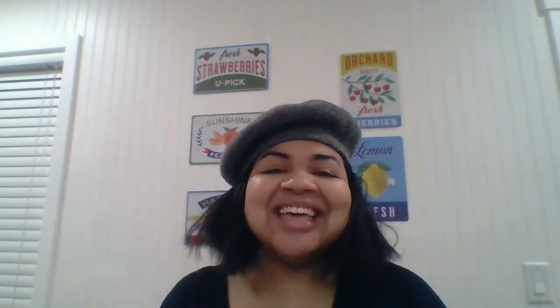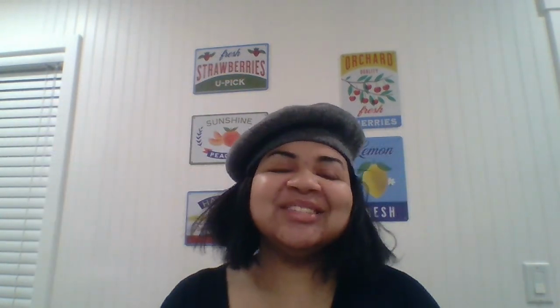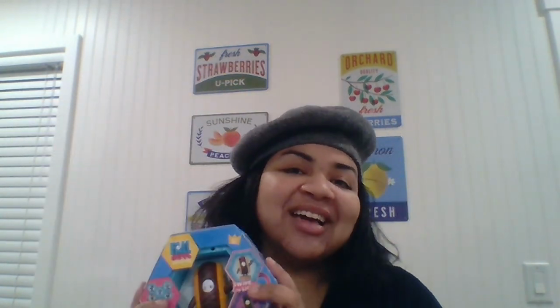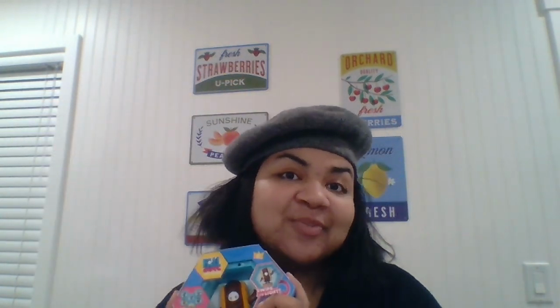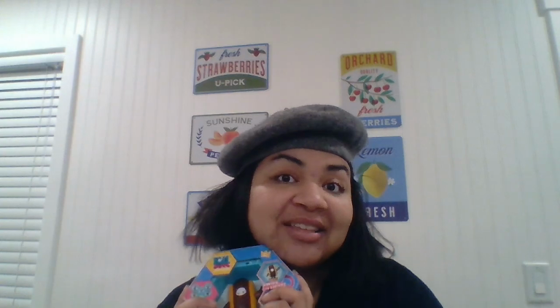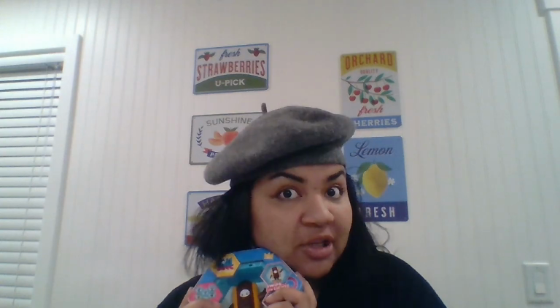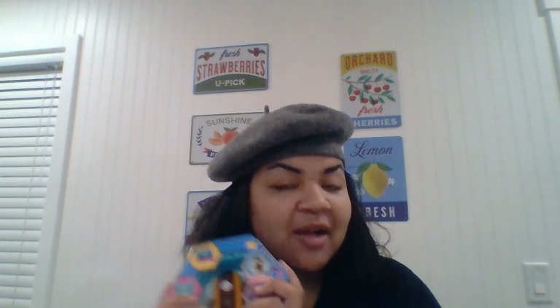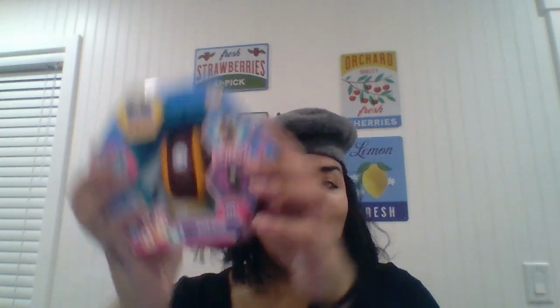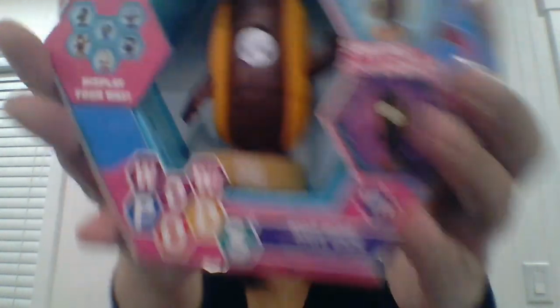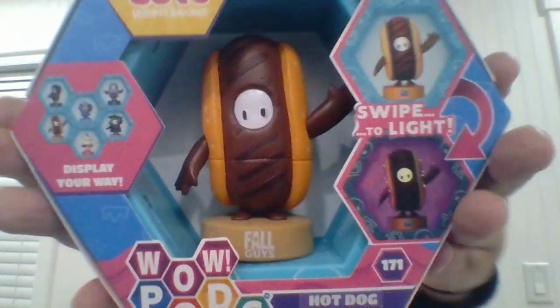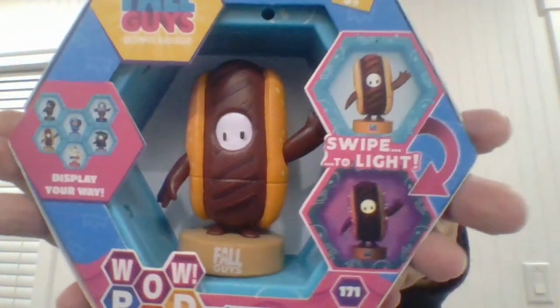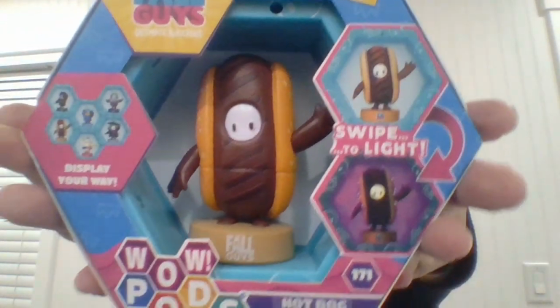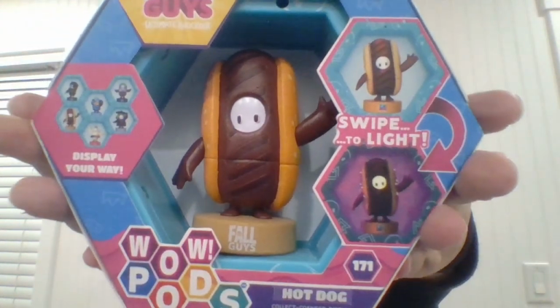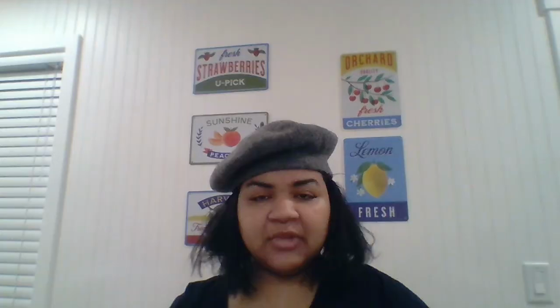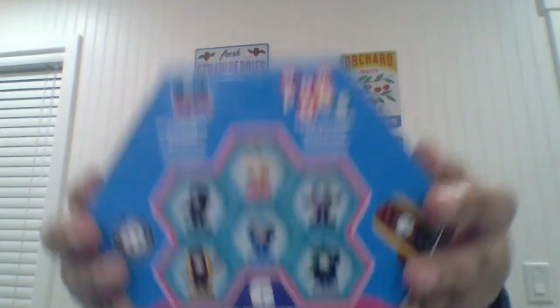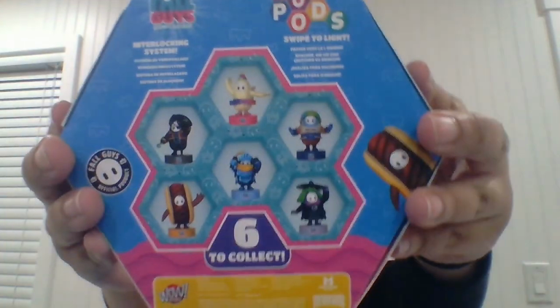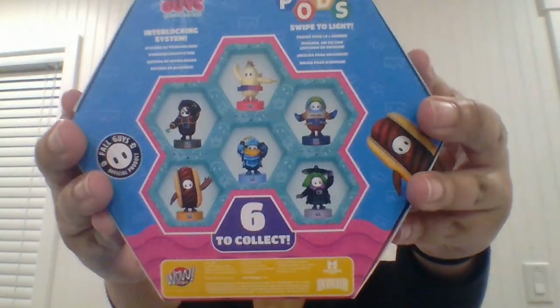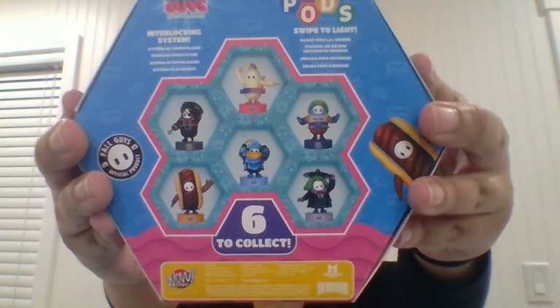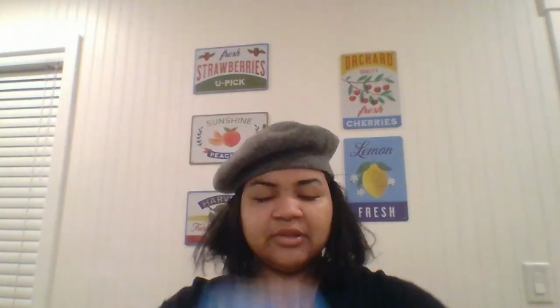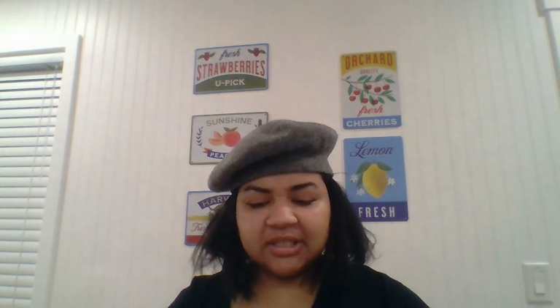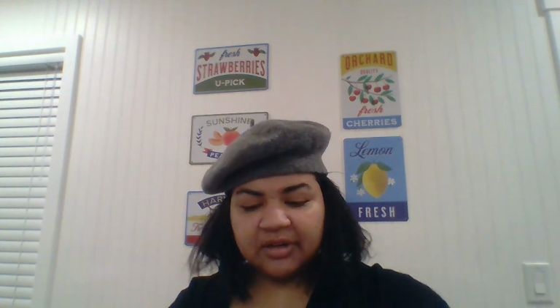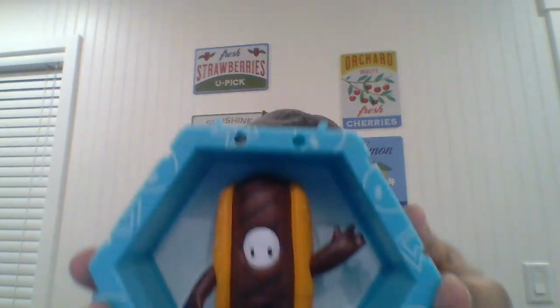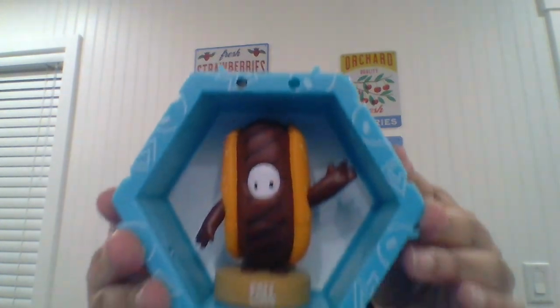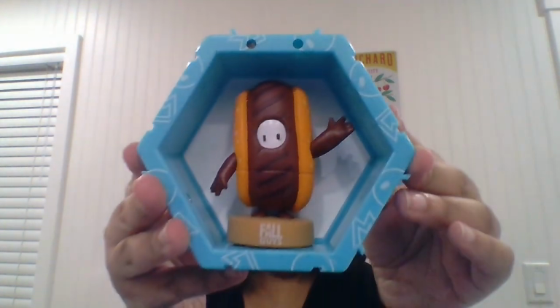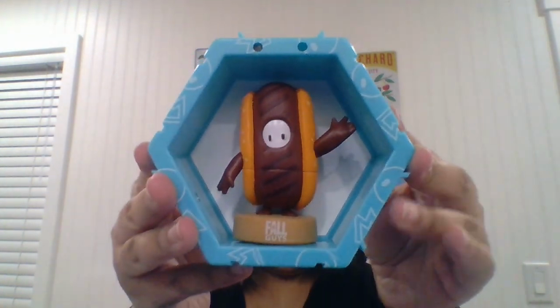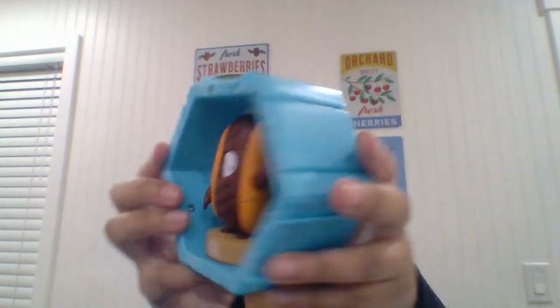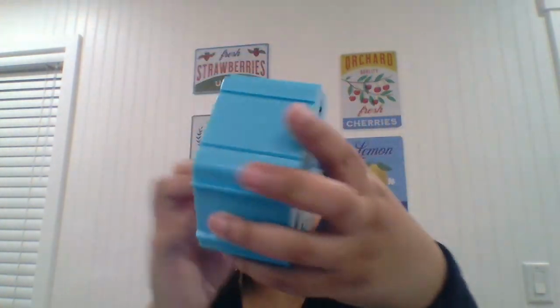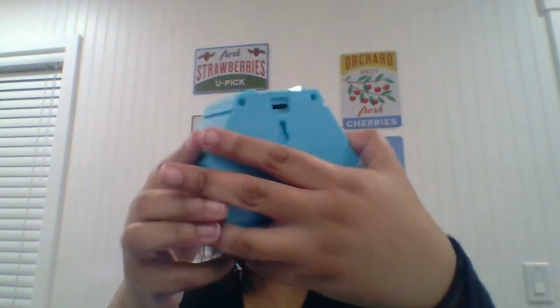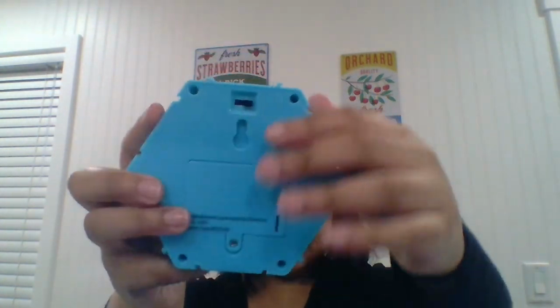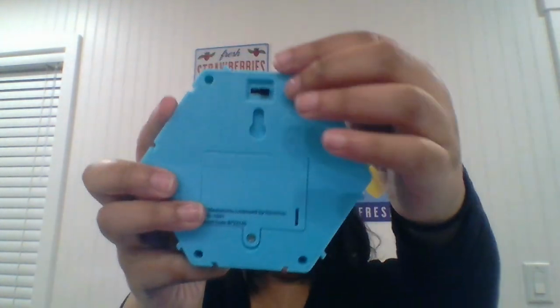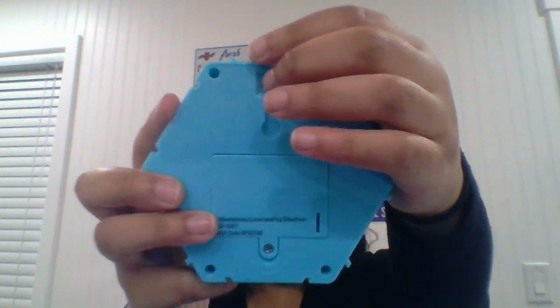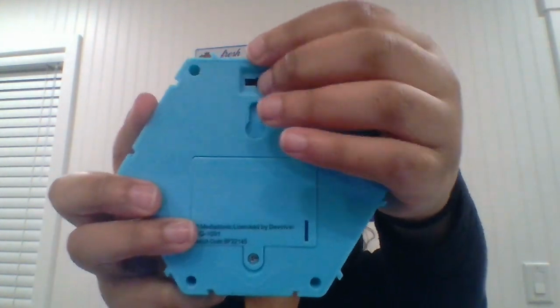The next Fall Guys product that you should probably have is this Light Up Hot Dog. As you can see, there's a lot more here to discover, and there's a switch on the back here.